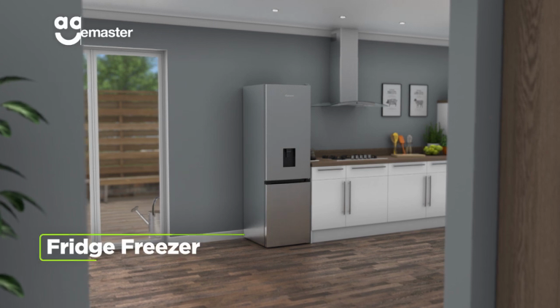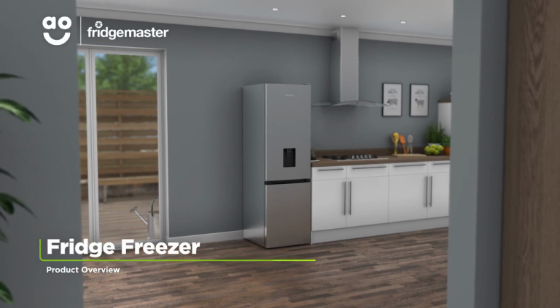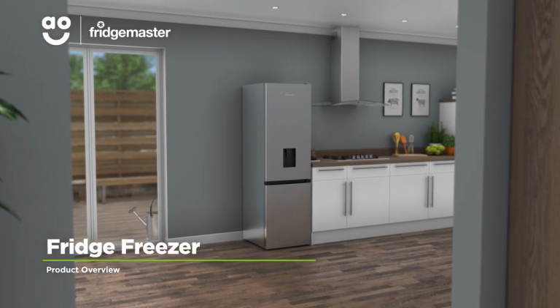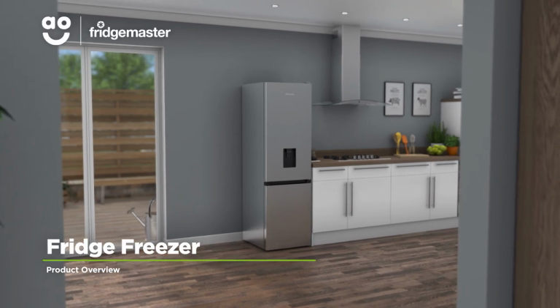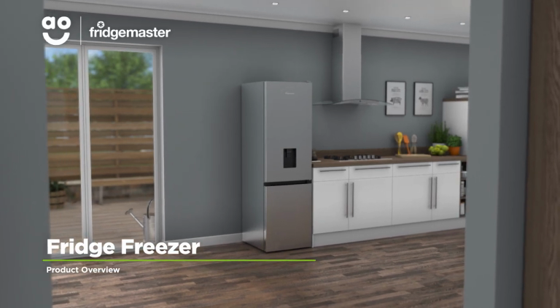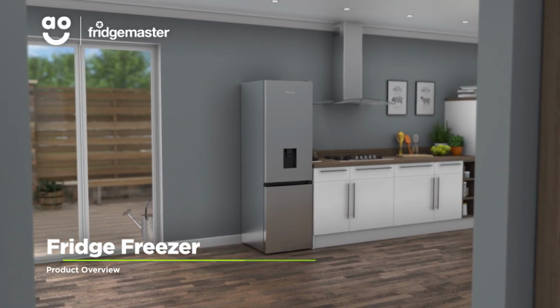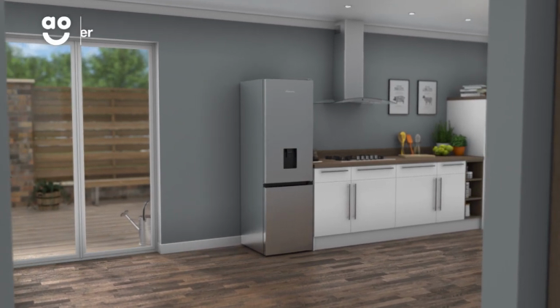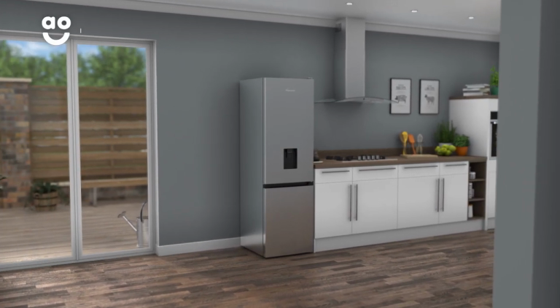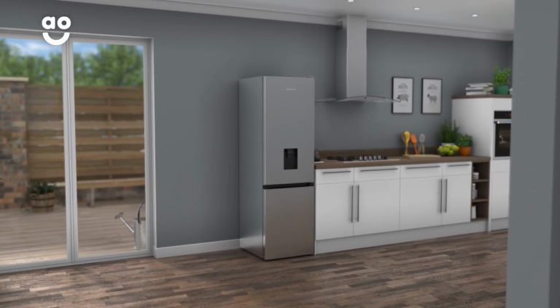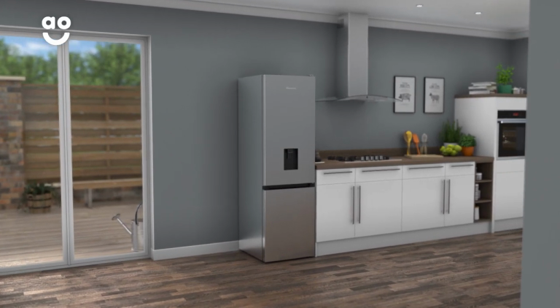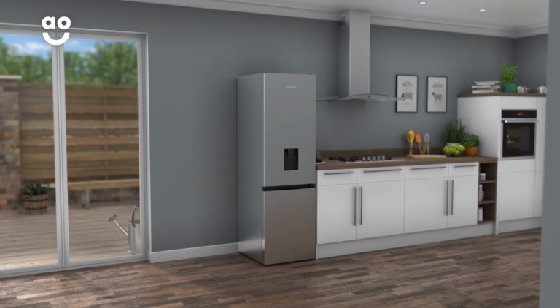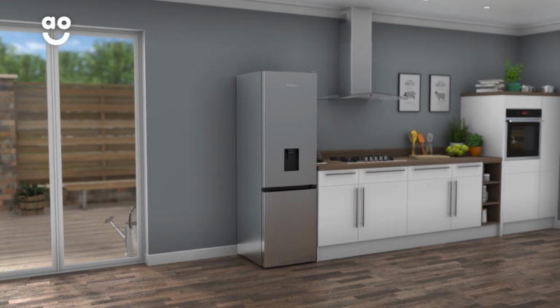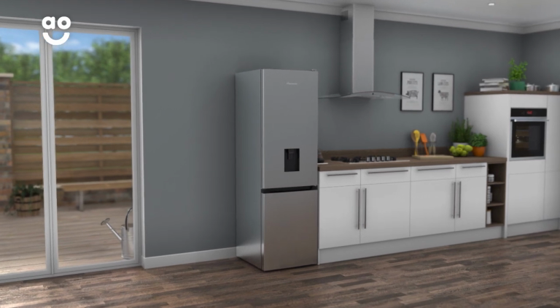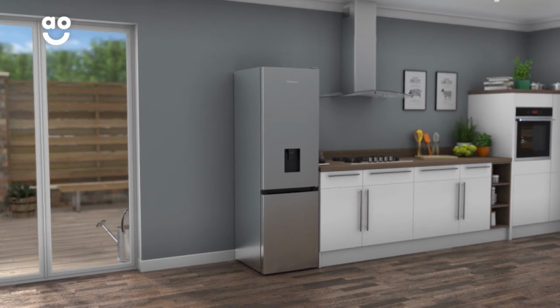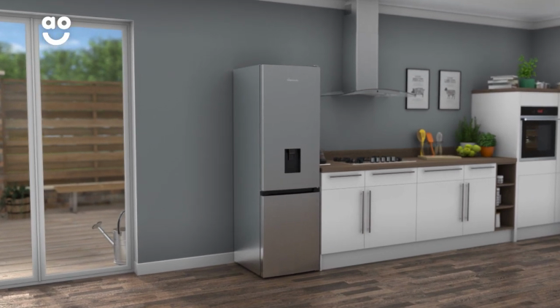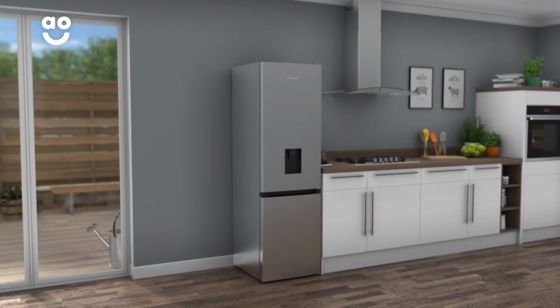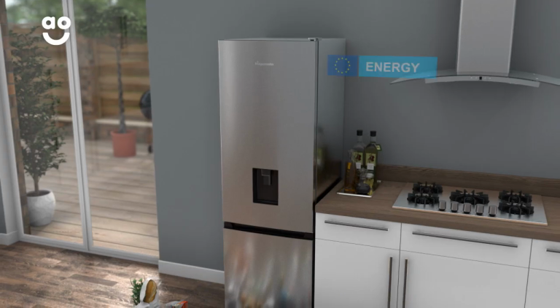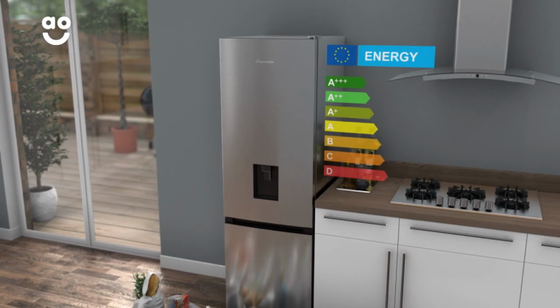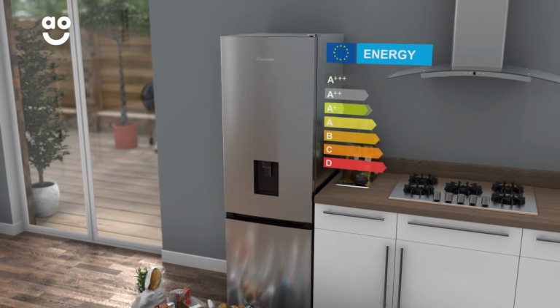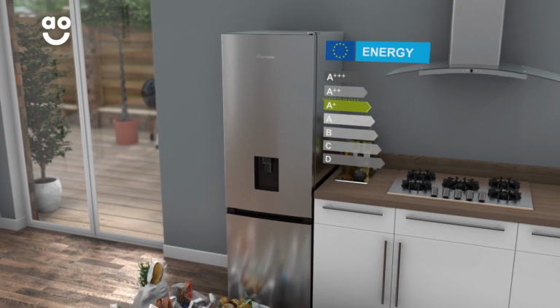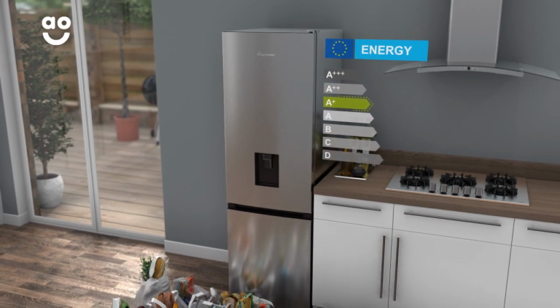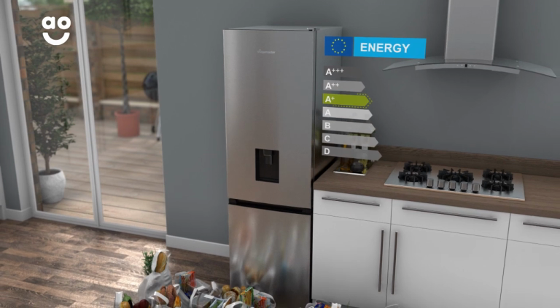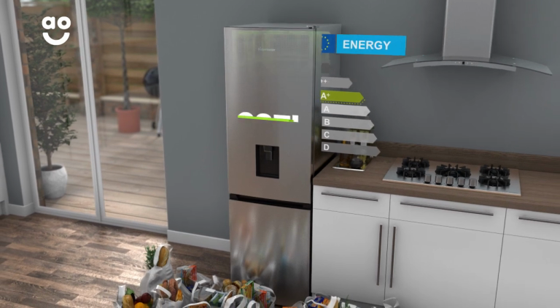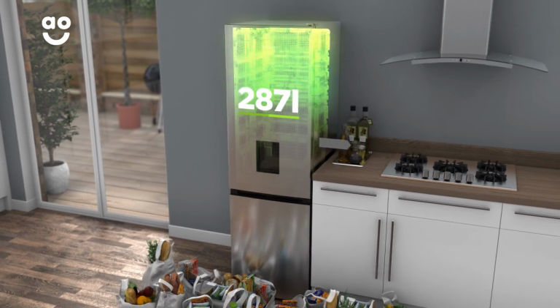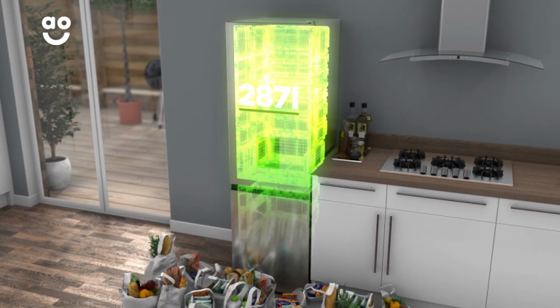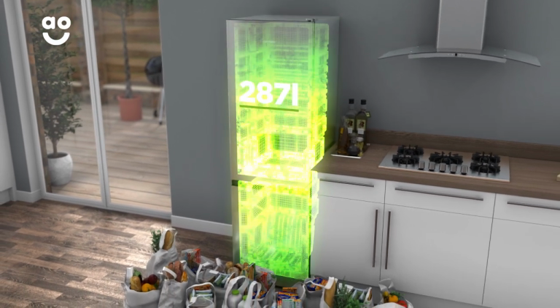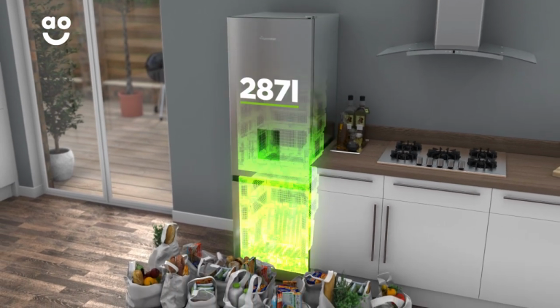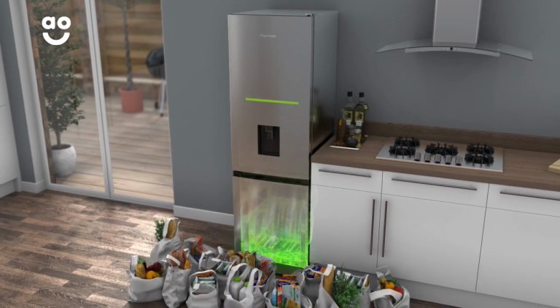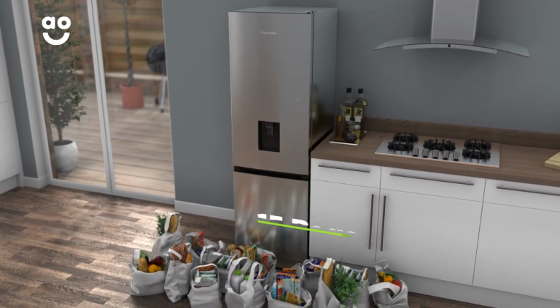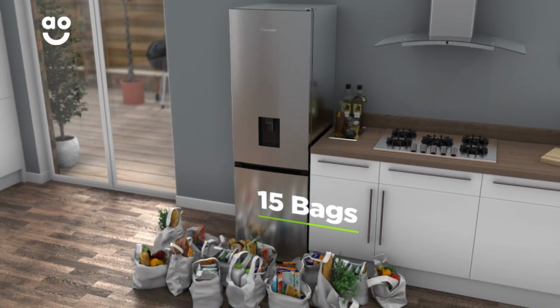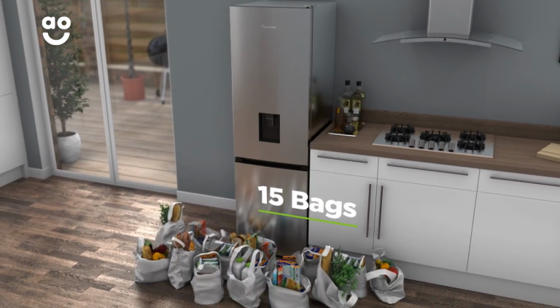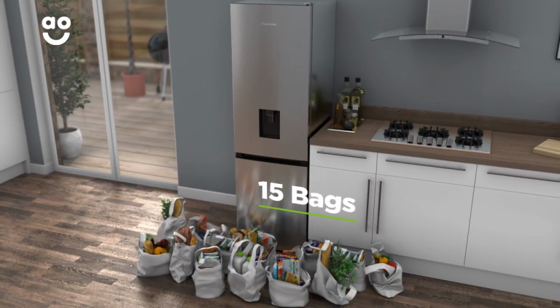With its stylish design, this fridge freezer from FridgeMaster is ideal if you want a model with innovative features to look after your food. It has an A-plus energy rating and a combined capacity of 287 litres, meaning it can hold 15 bags of food shopping.